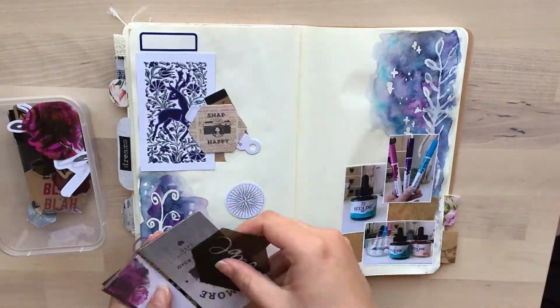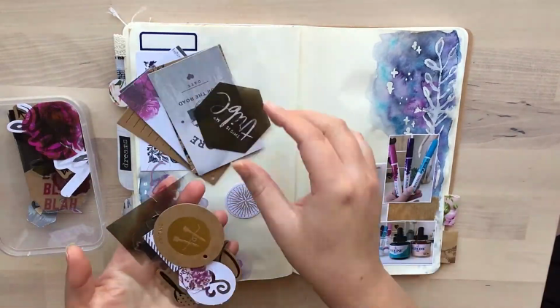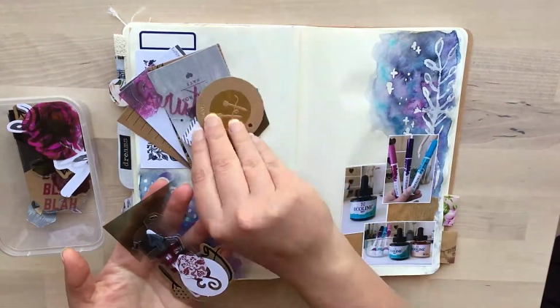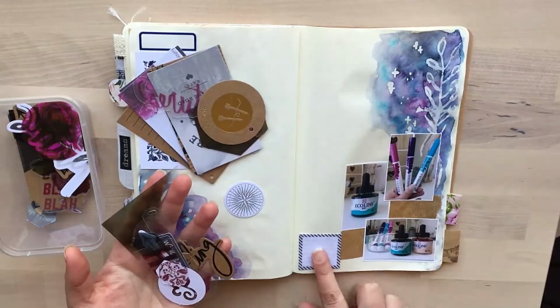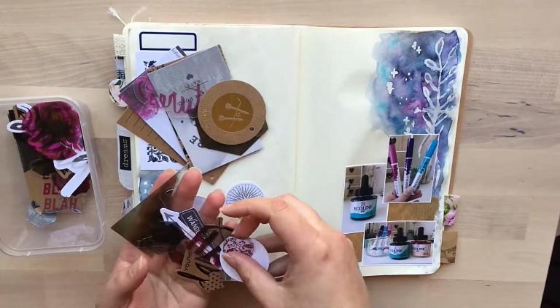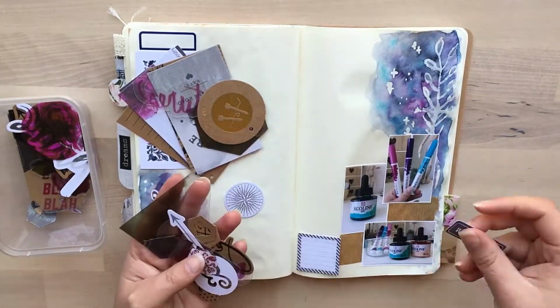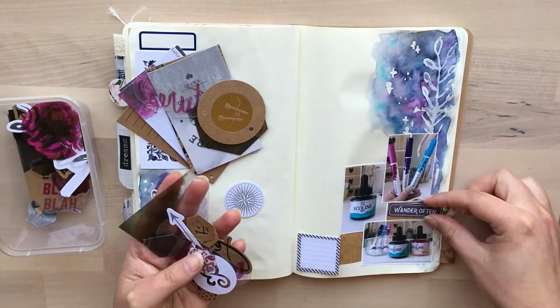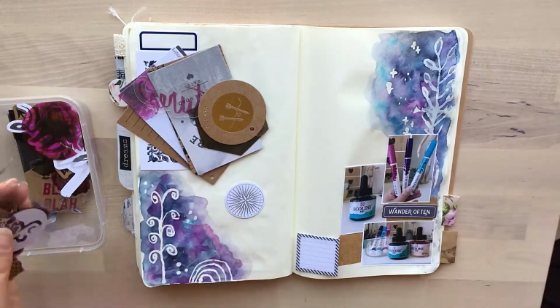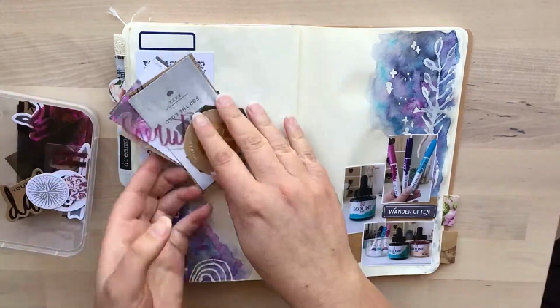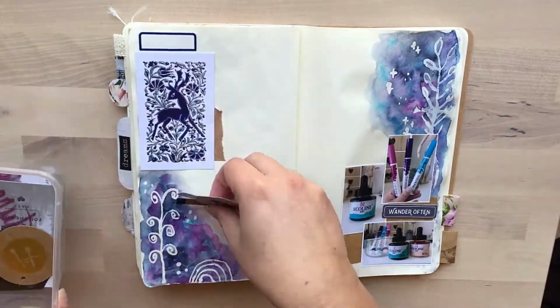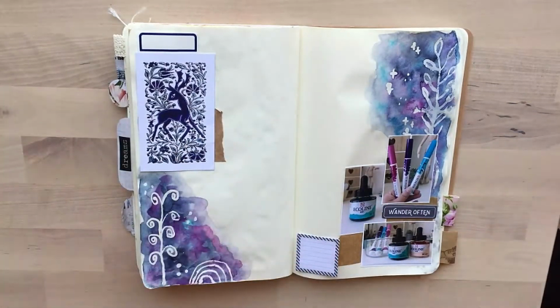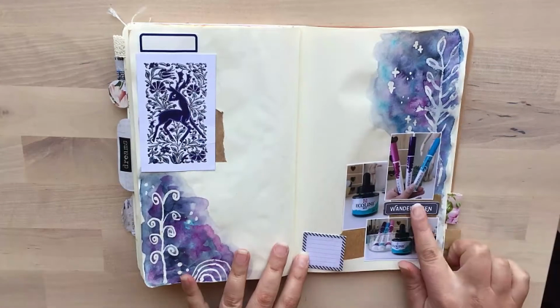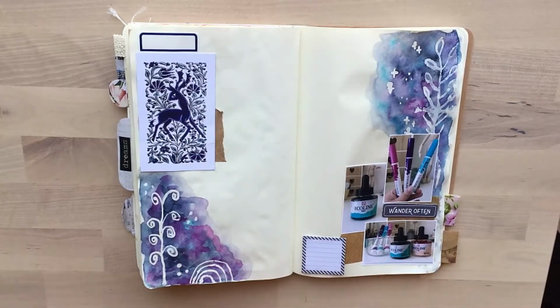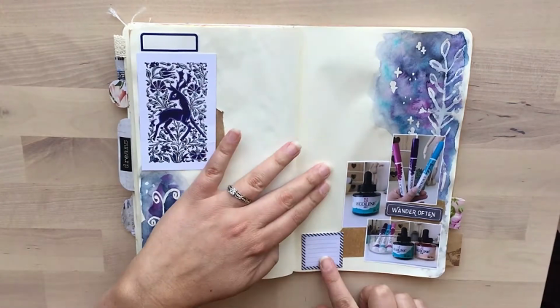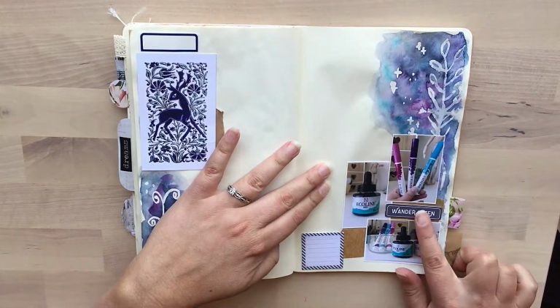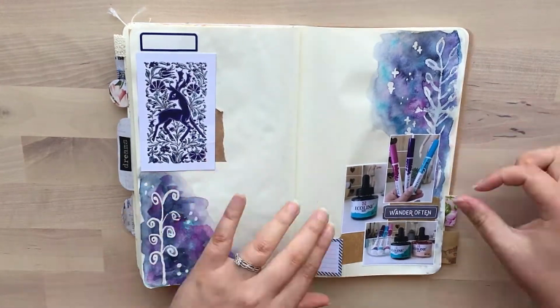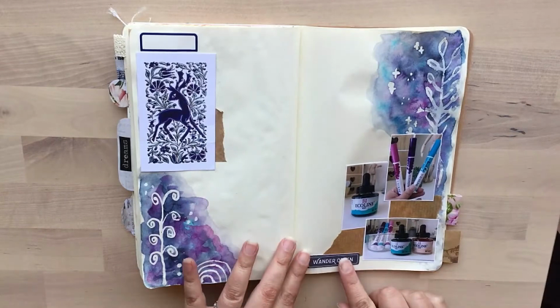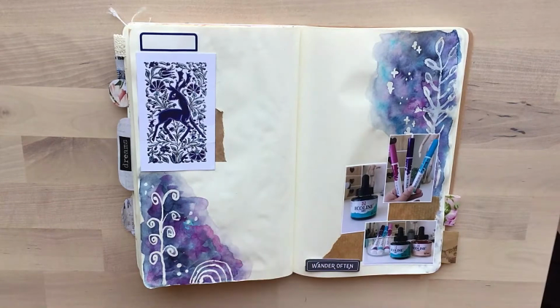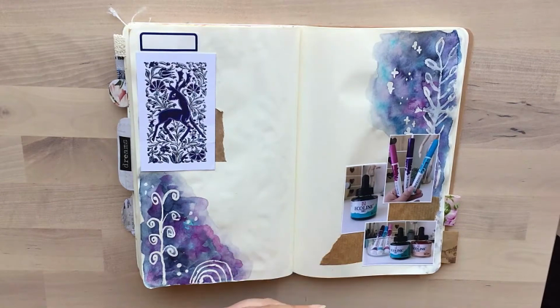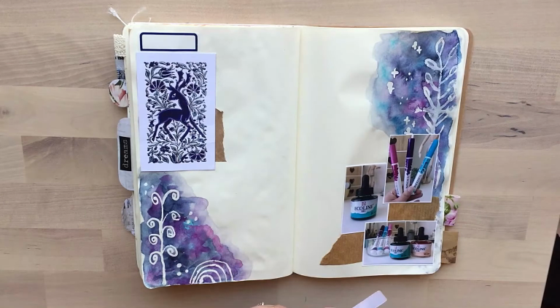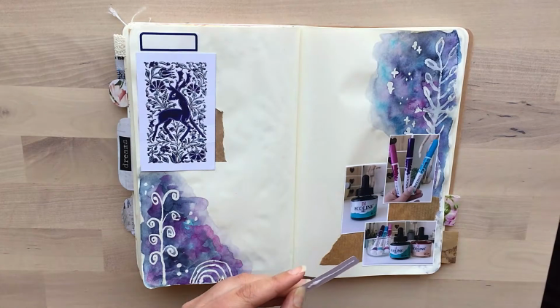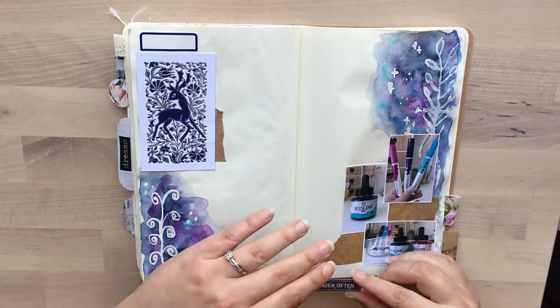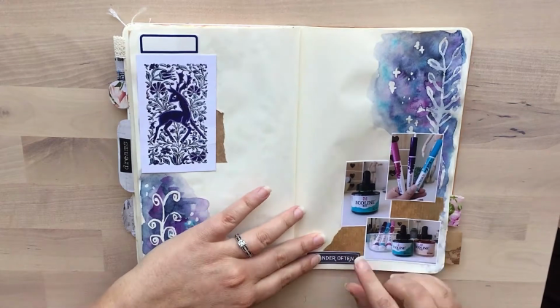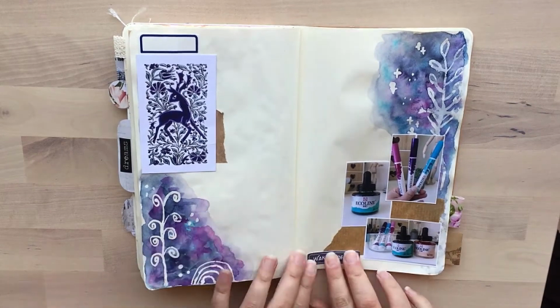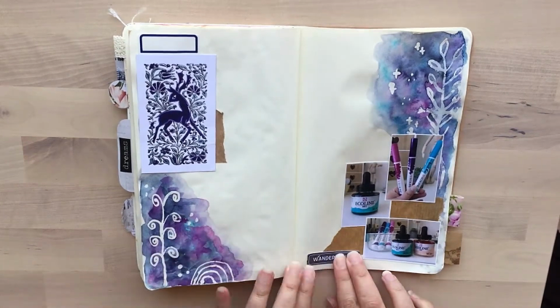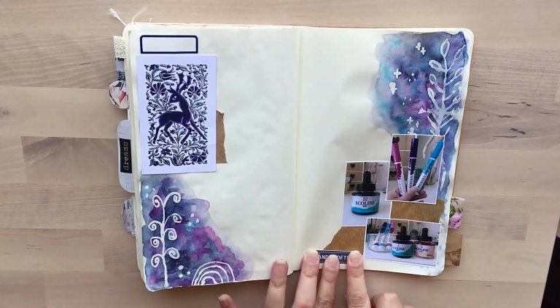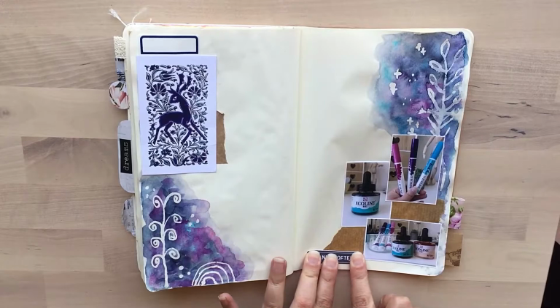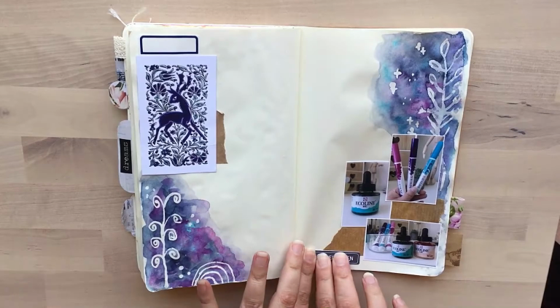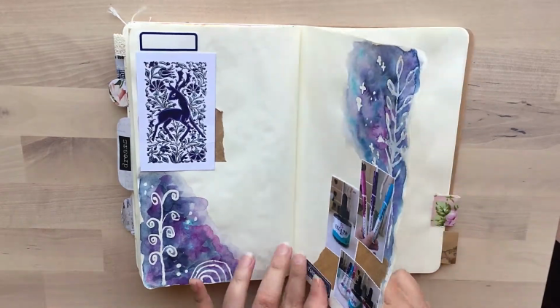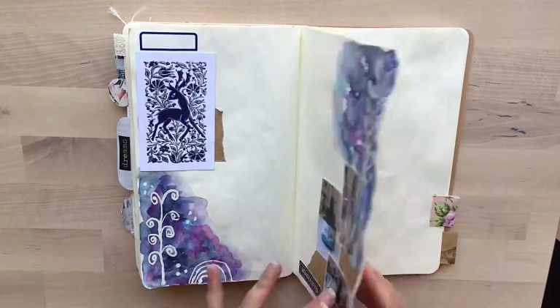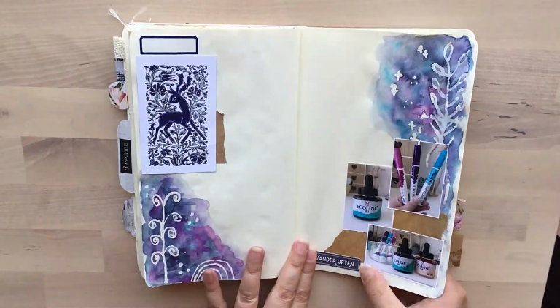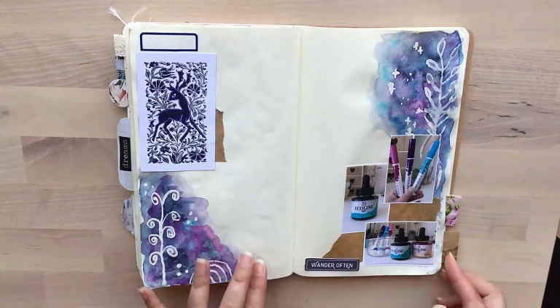This is an American Crafts die cut set that I have, and I've put all of them in a plastic container. I'm going to go through it and stick a few things down that I feel will finish off that little collage.